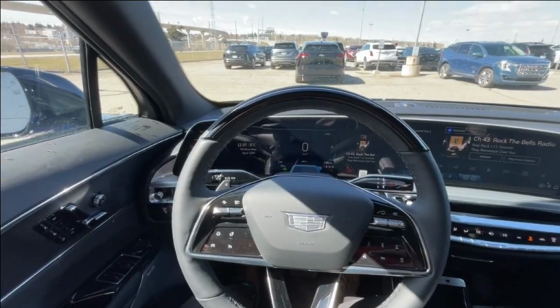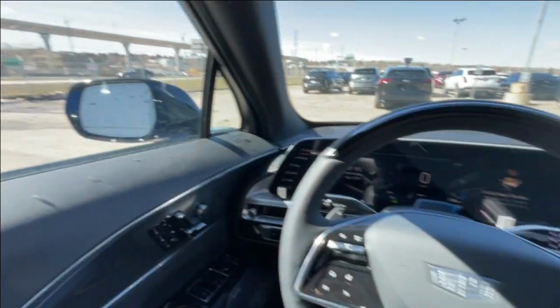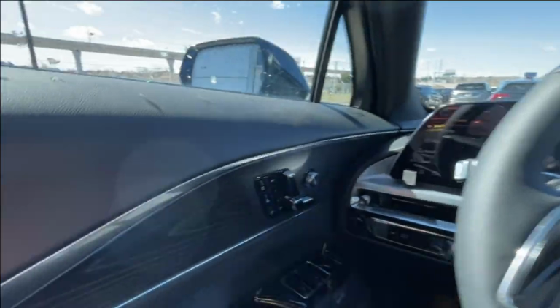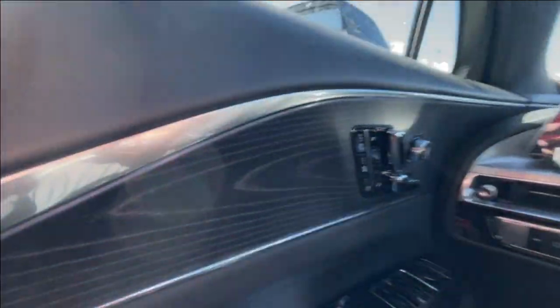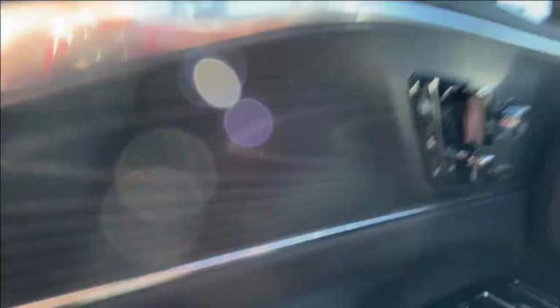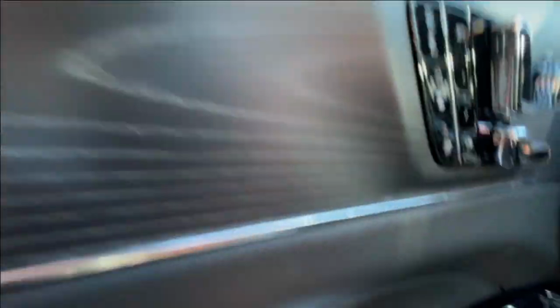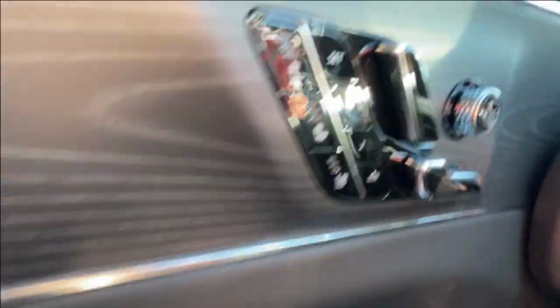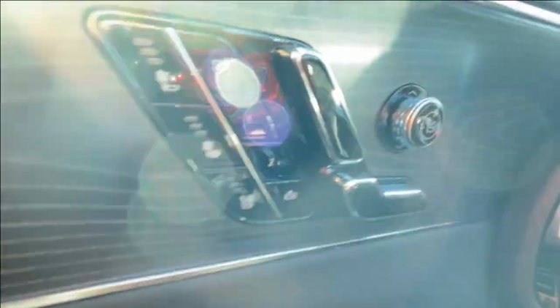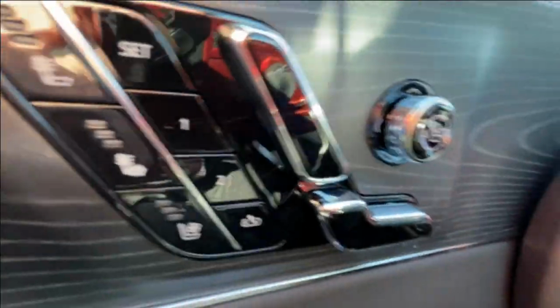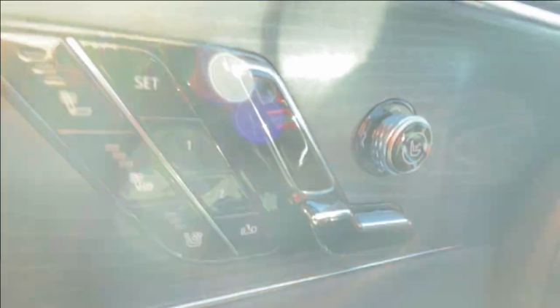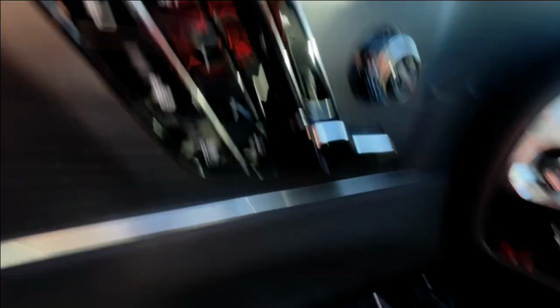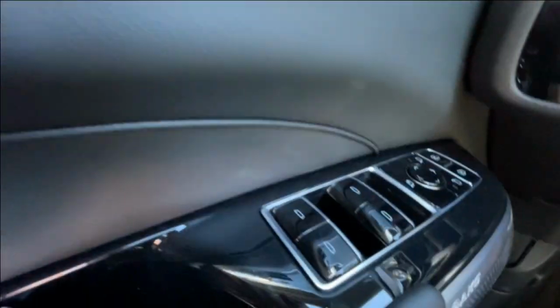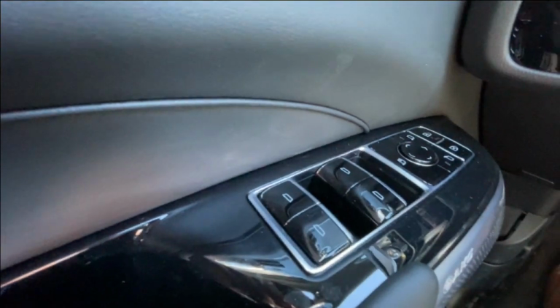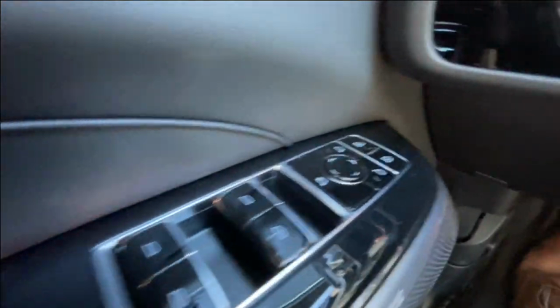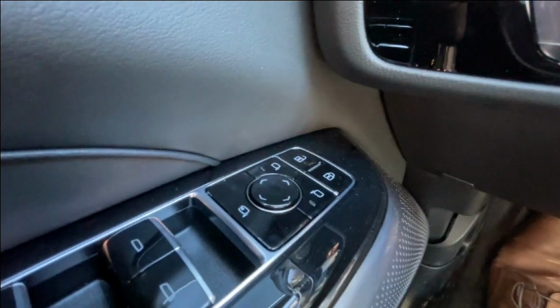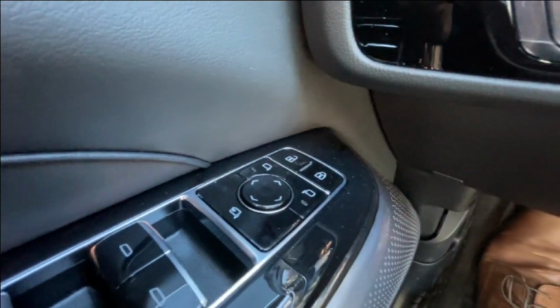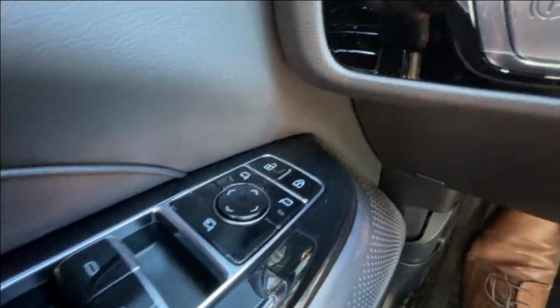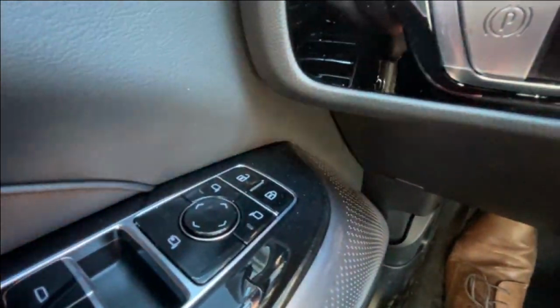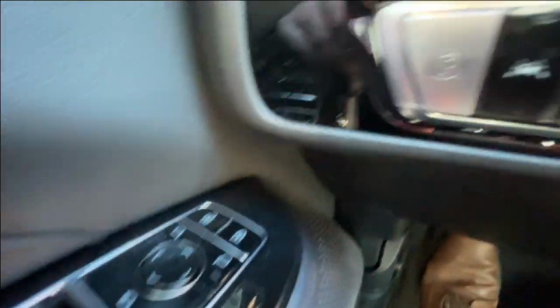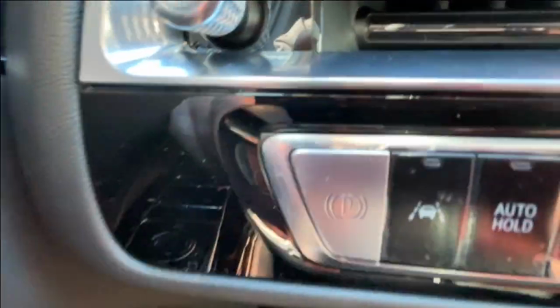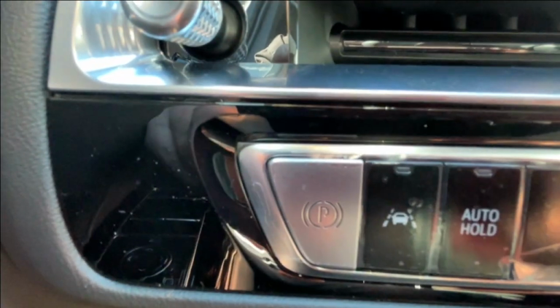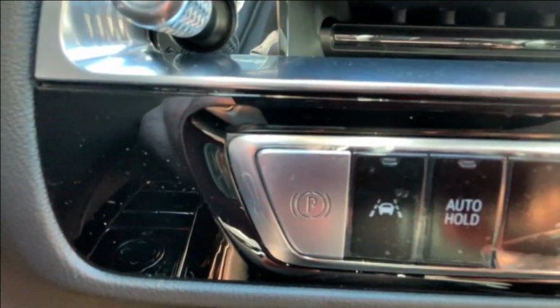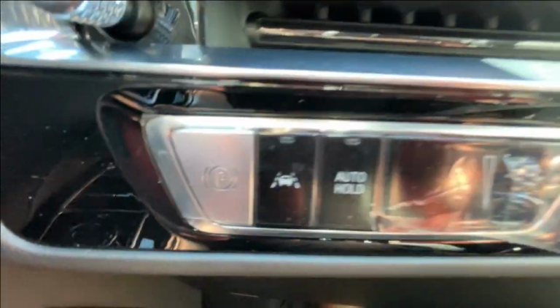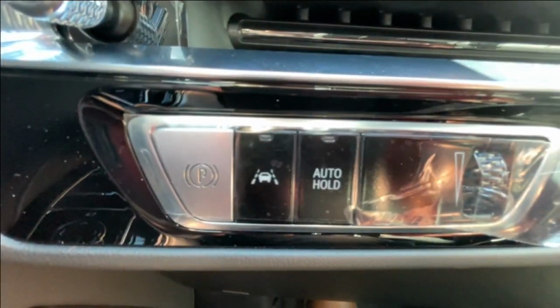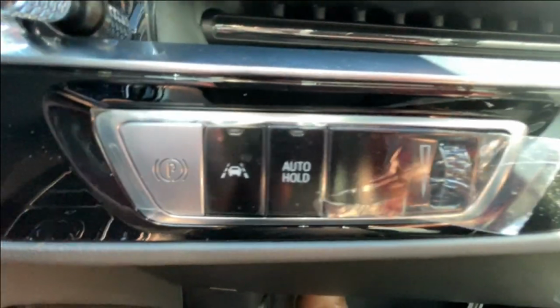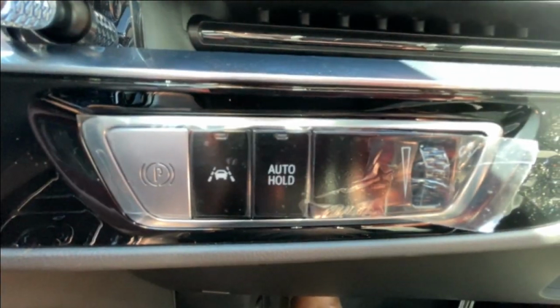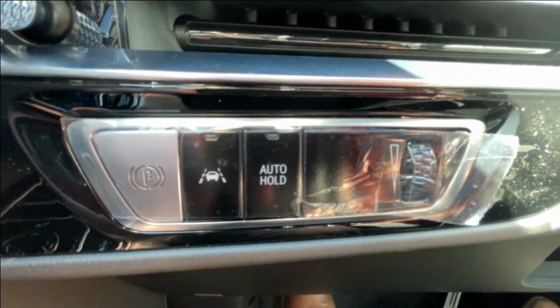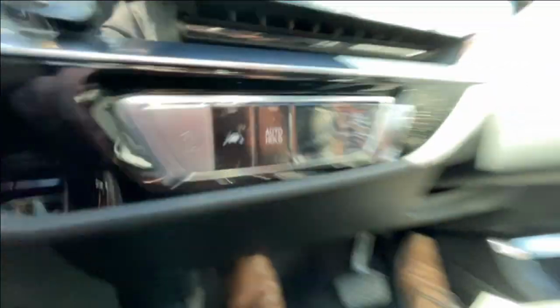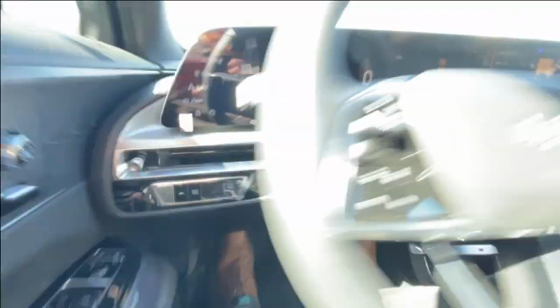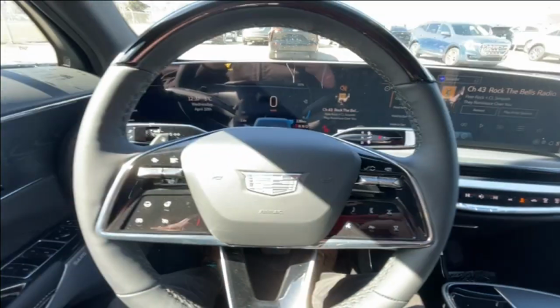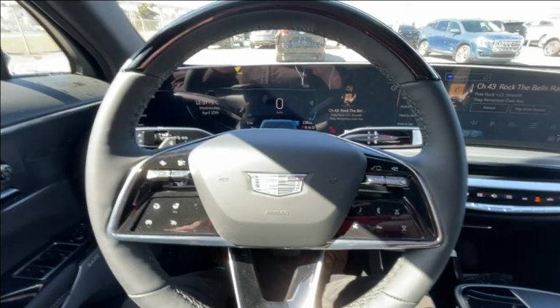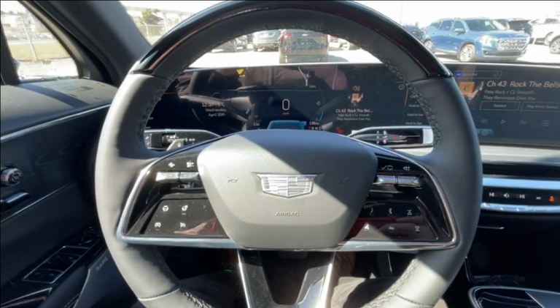Taking a look inside the Lyriq, starting off on your left-hand side, we have the controls for your power seats, windows, folding and adjustable mirrors and locks, electronic parking brake, lane keep assist and auto hold toggle, and a leather-wrapped heated steering wheel.